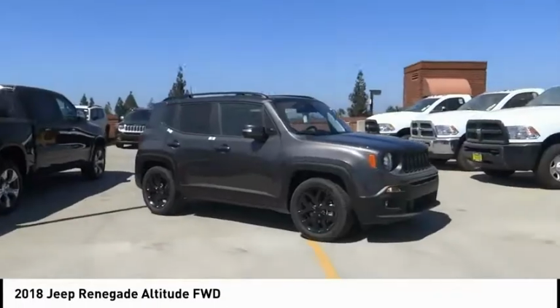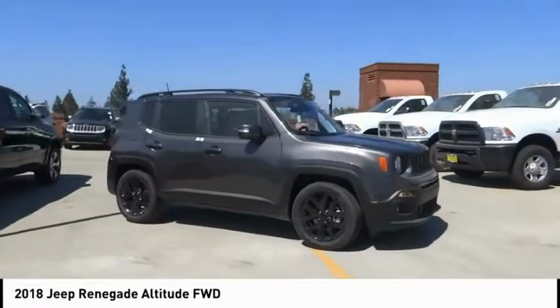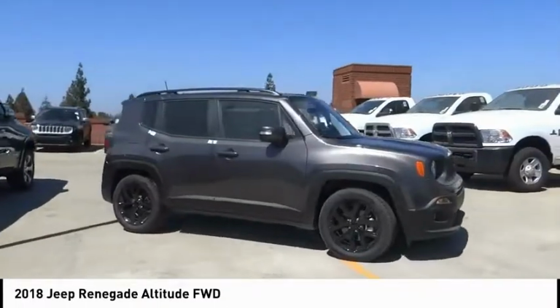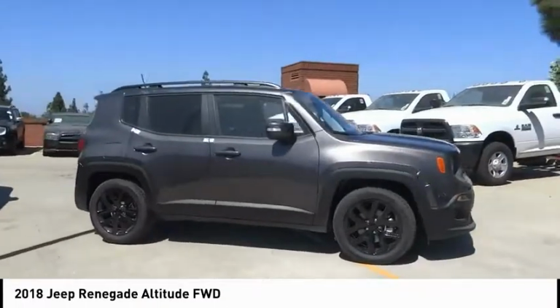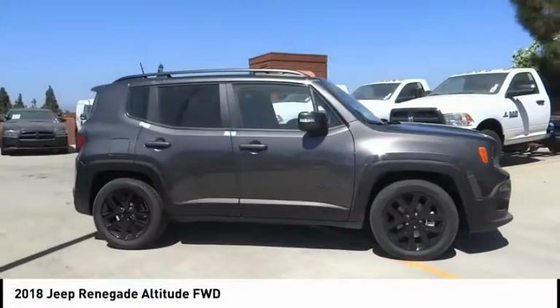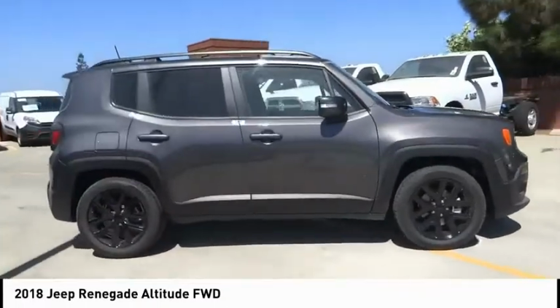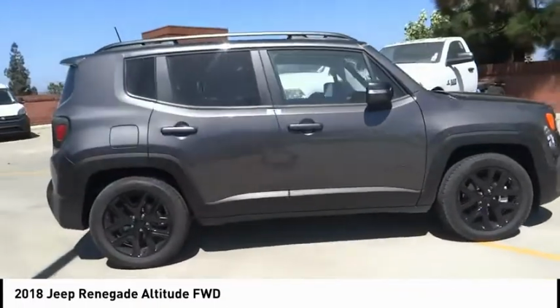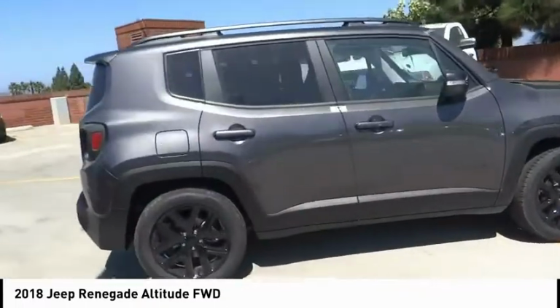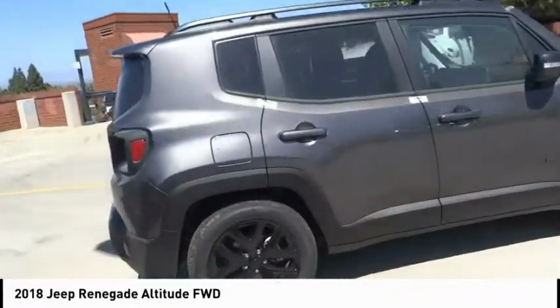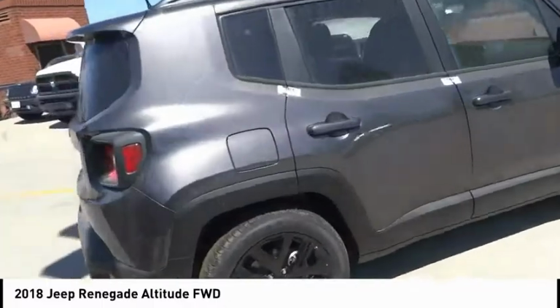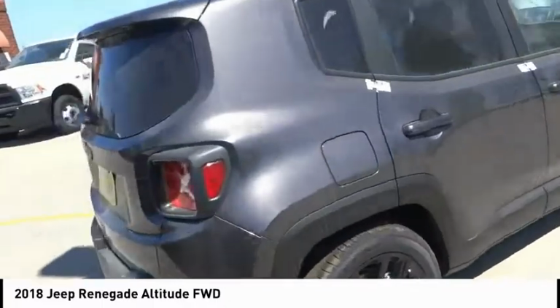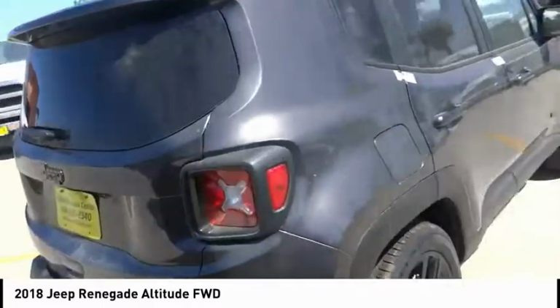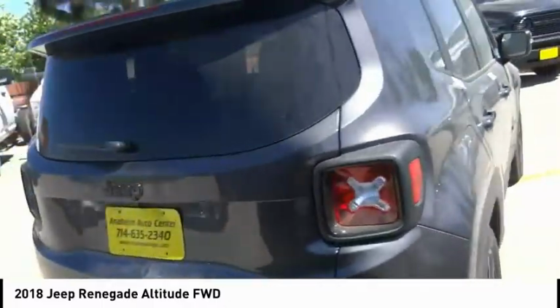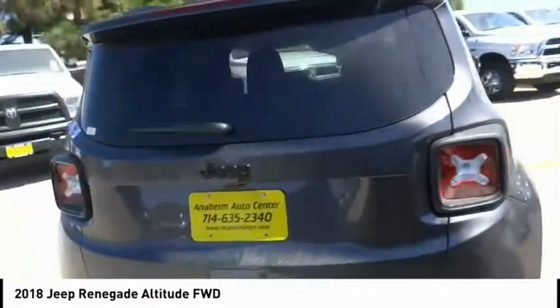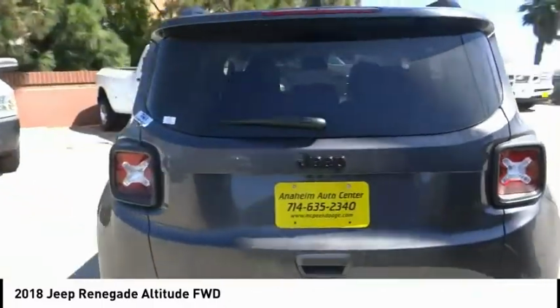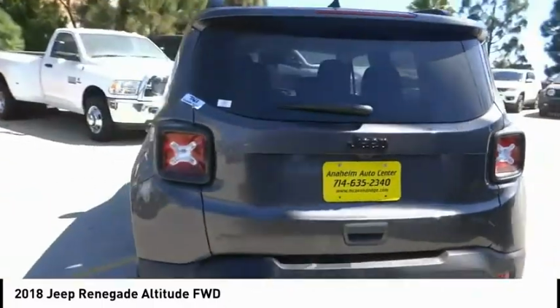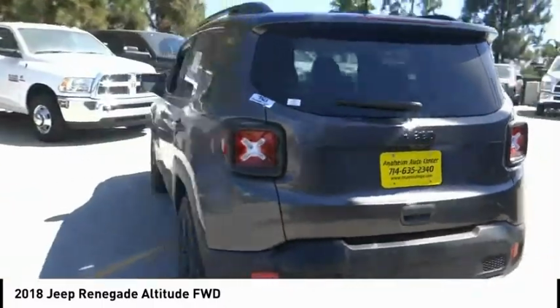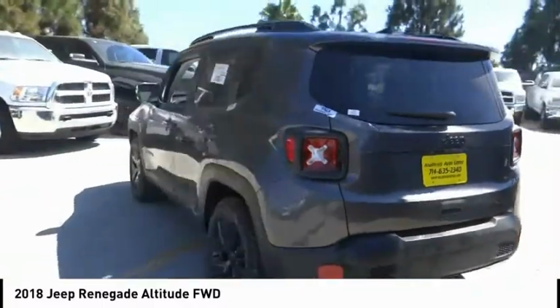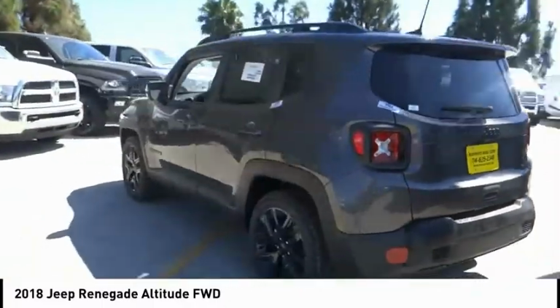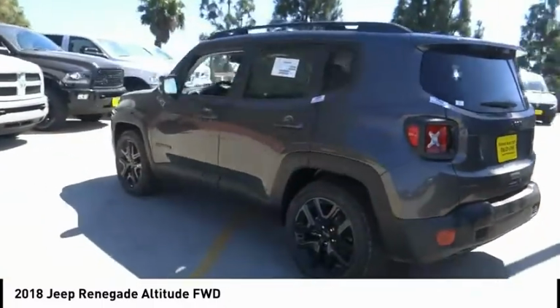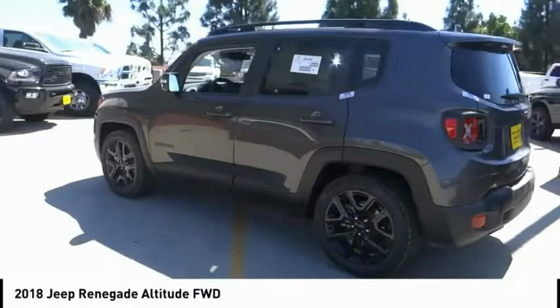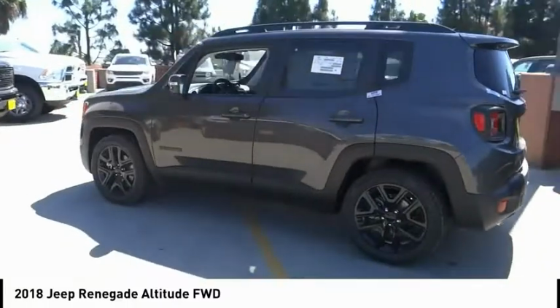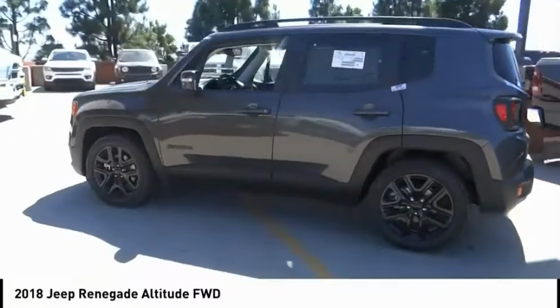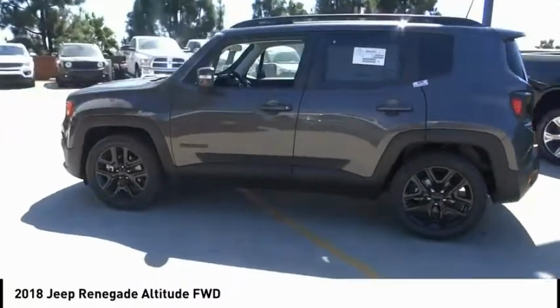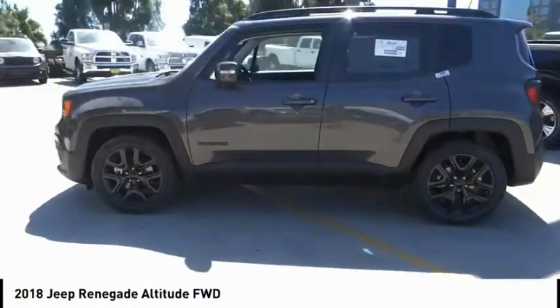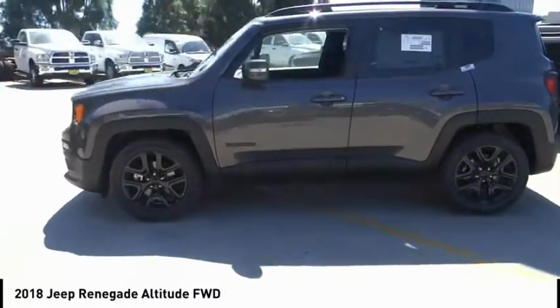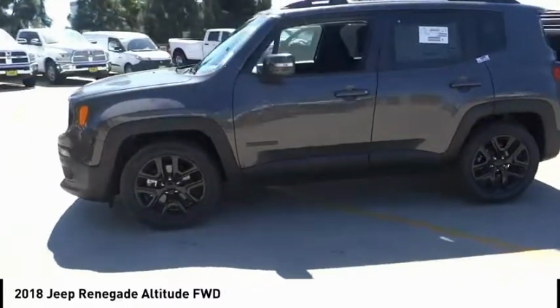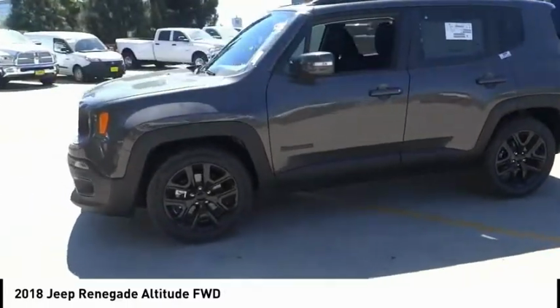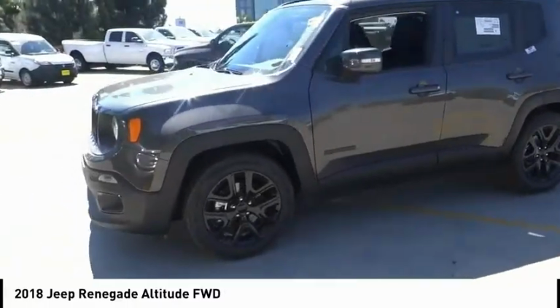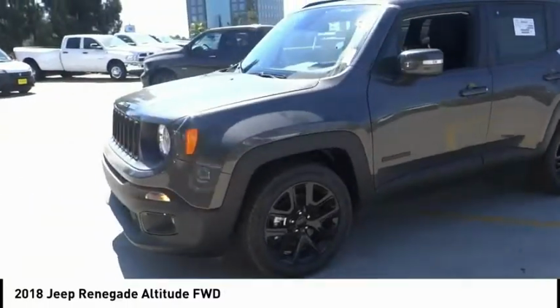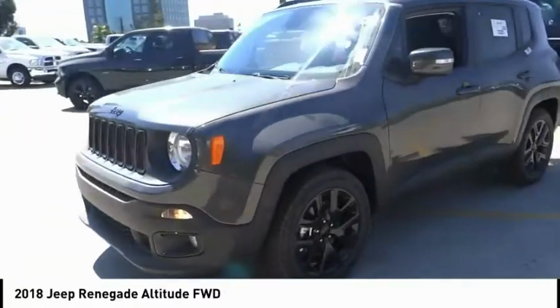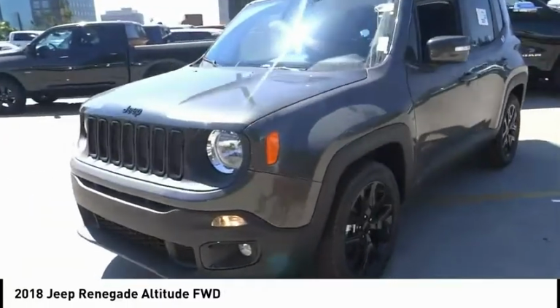Stability control, traction control, anti-lock braking system, Bluetooth, leather-wrapped steering wheel, driver airbag, adjustable steering wheel. Wouldn't you look great in this vehicle? Stop in today and see for yourself.